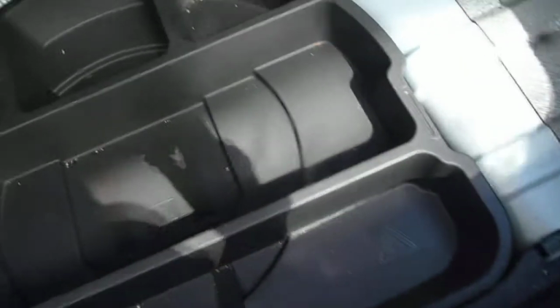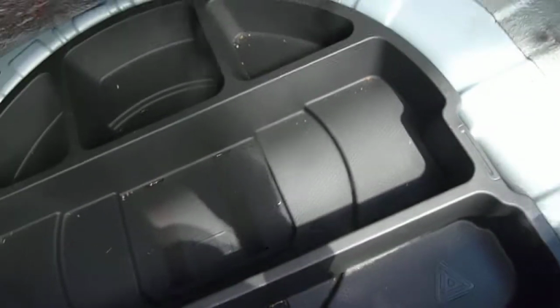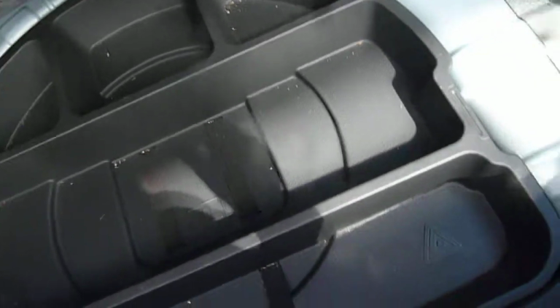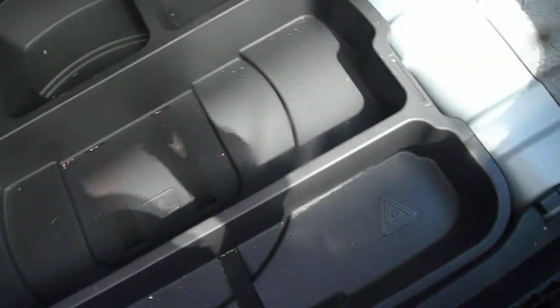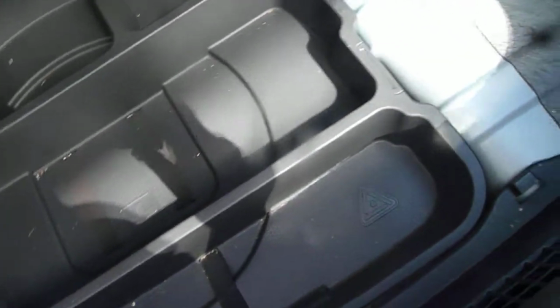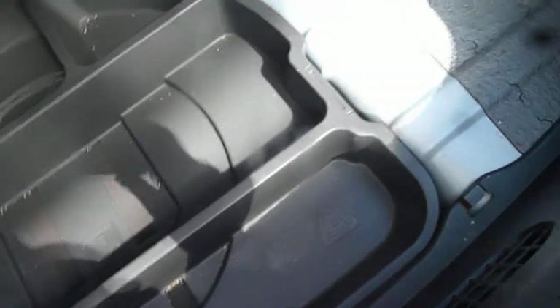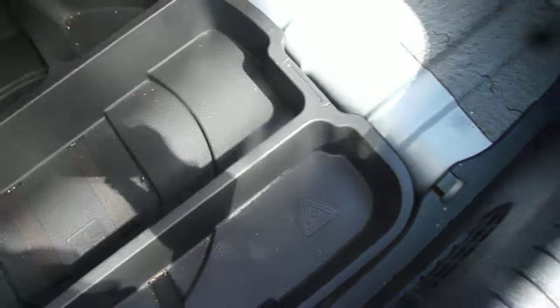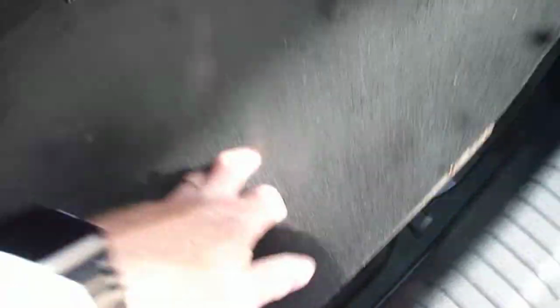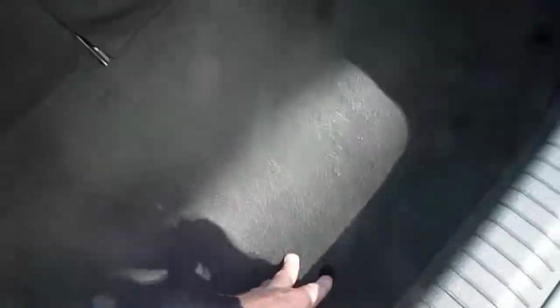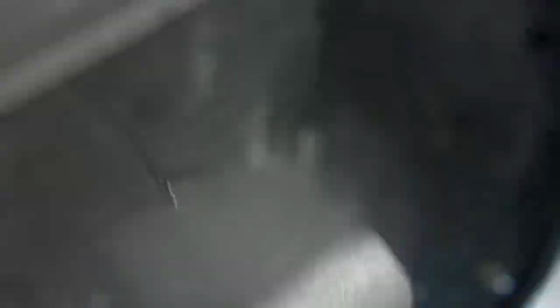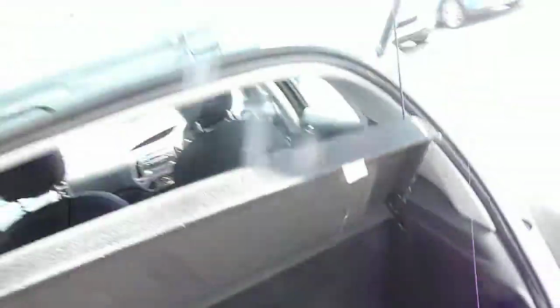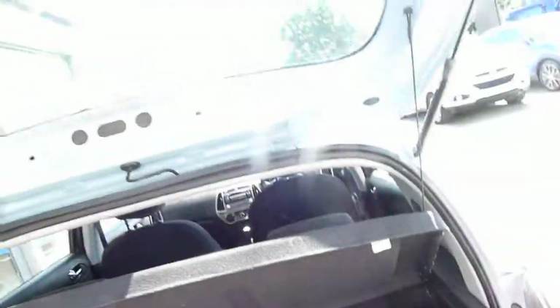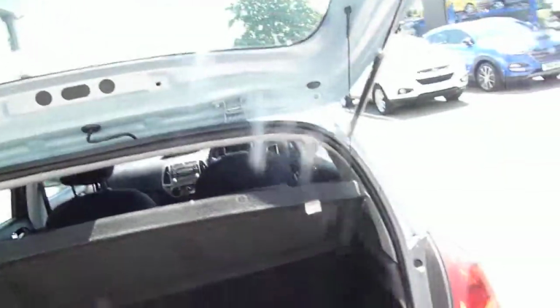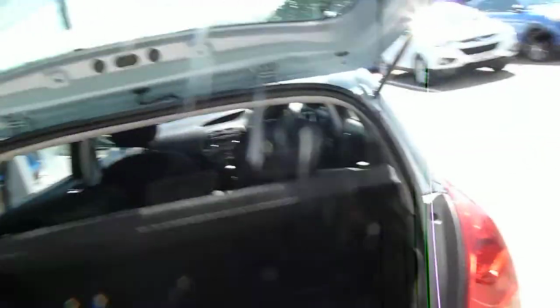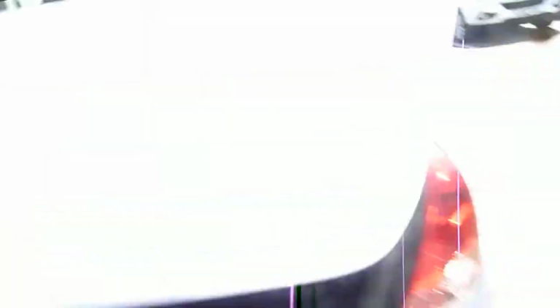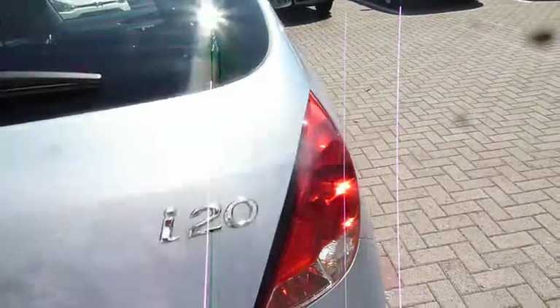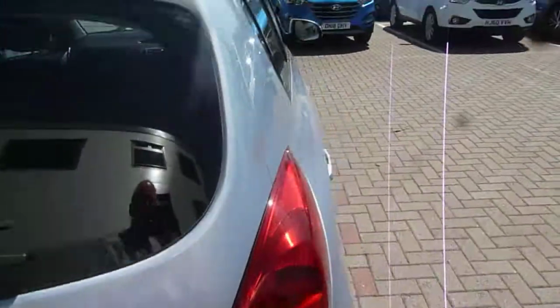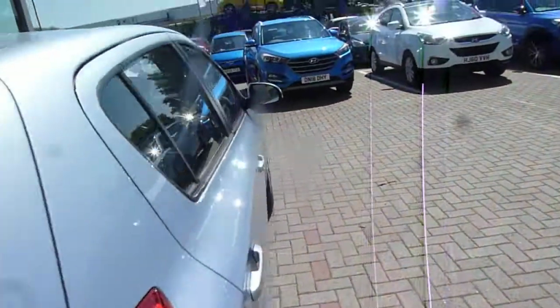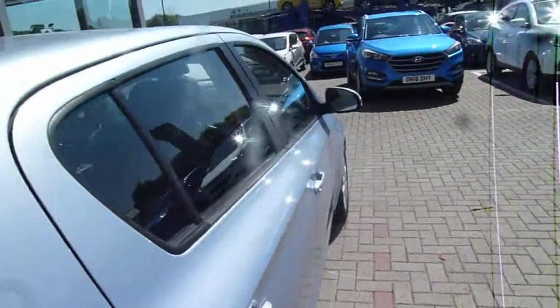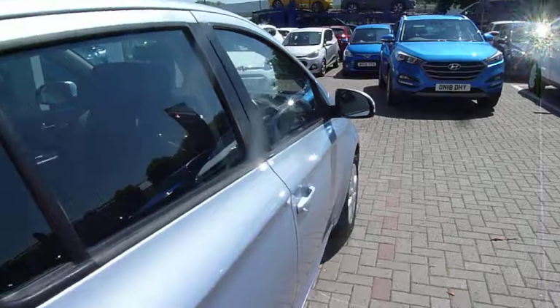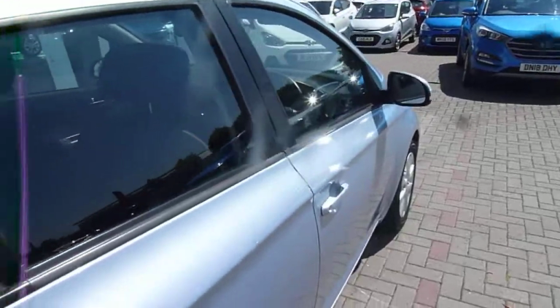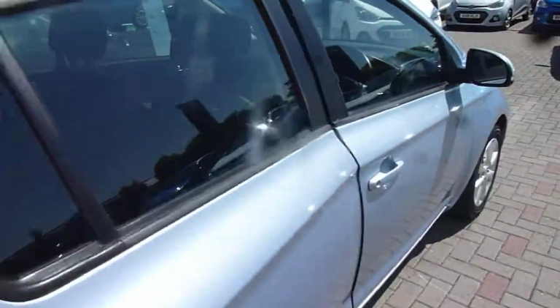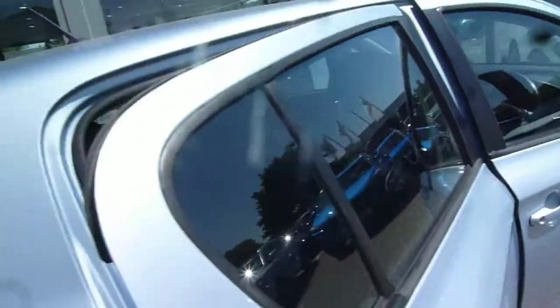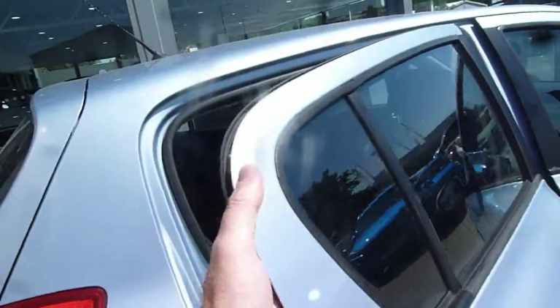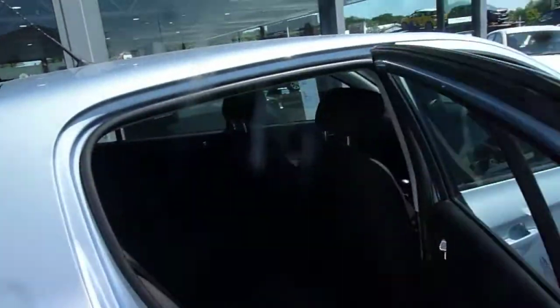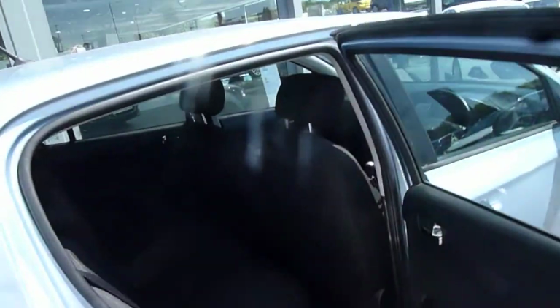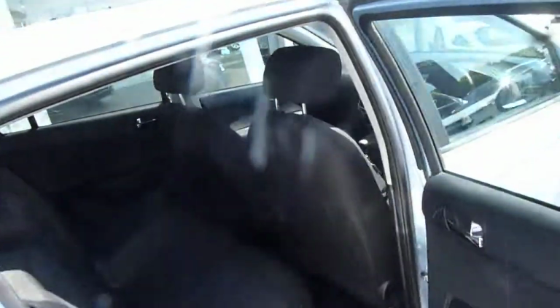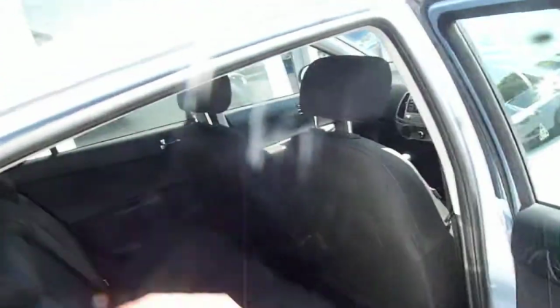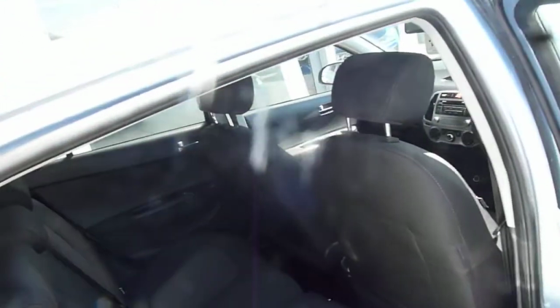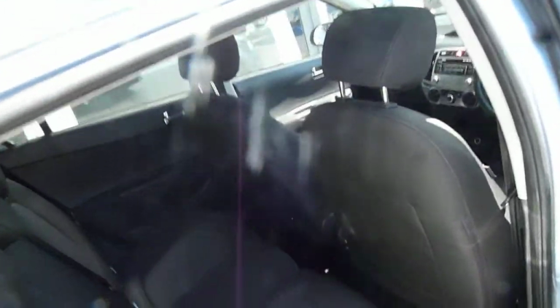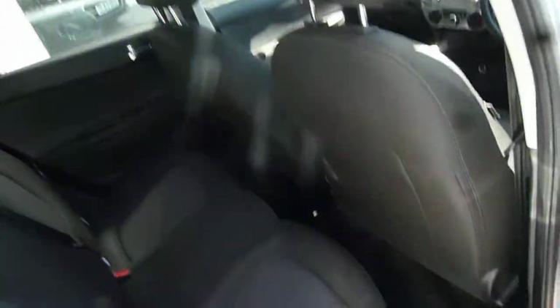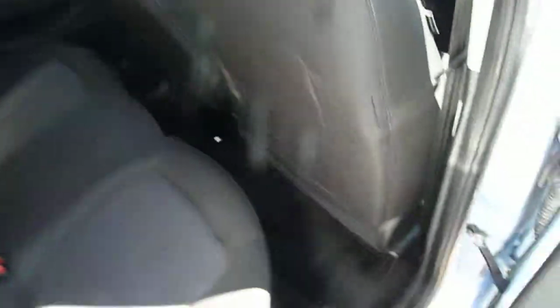Under the boot floor there's a tray for some additional storage, and underneath that tray you've got your space-saver spare wheel. This is the 1.2 petrol, so it's very economical but nippy, with low insurance and low road fund licence costs.